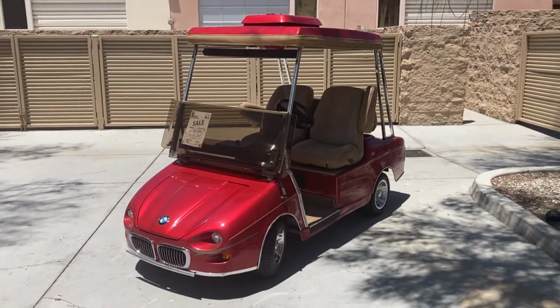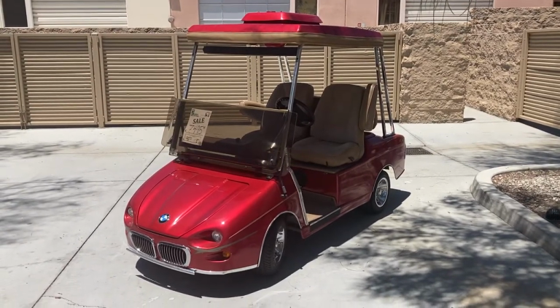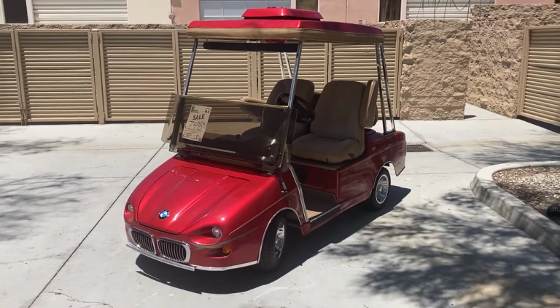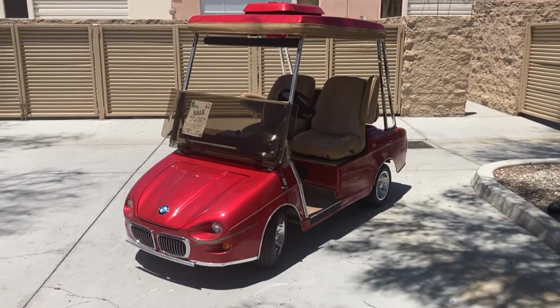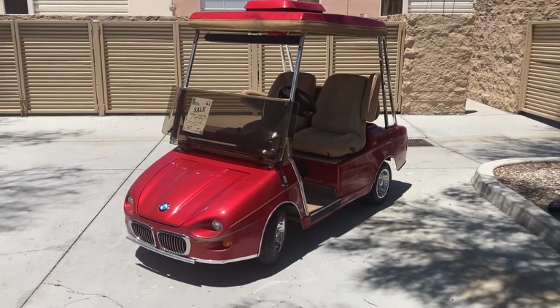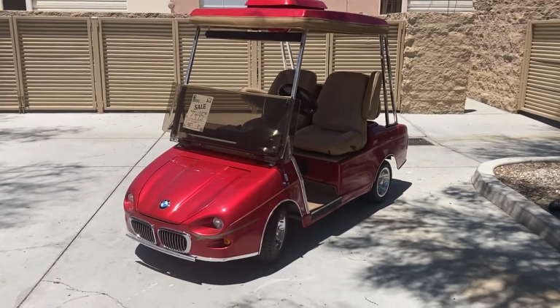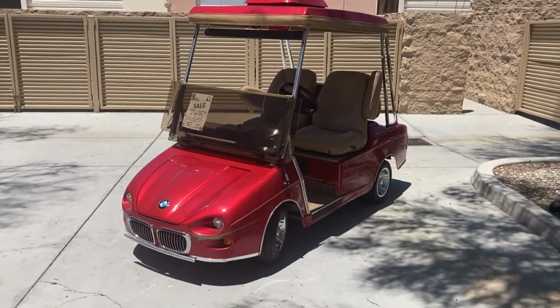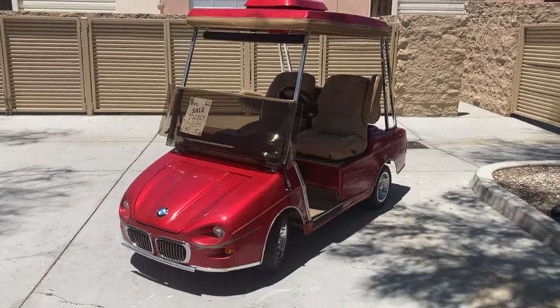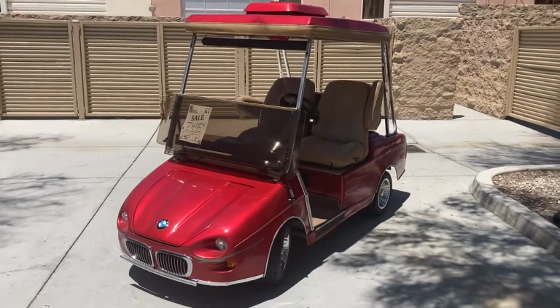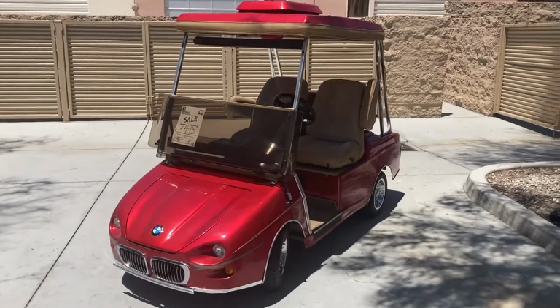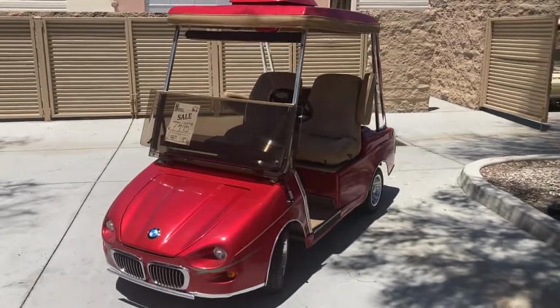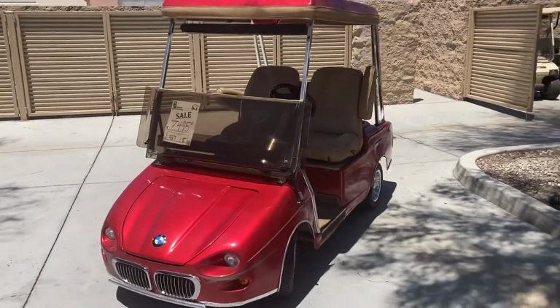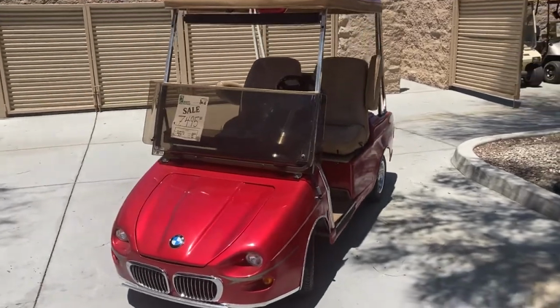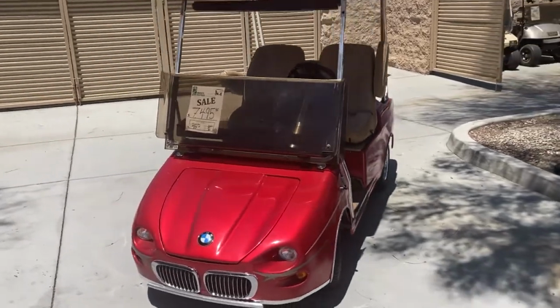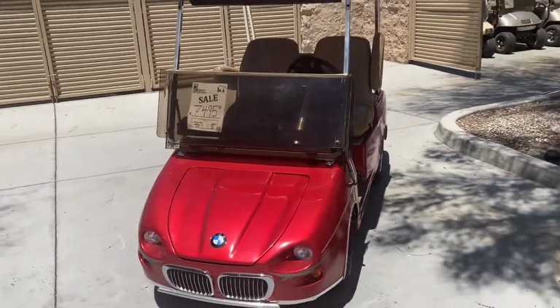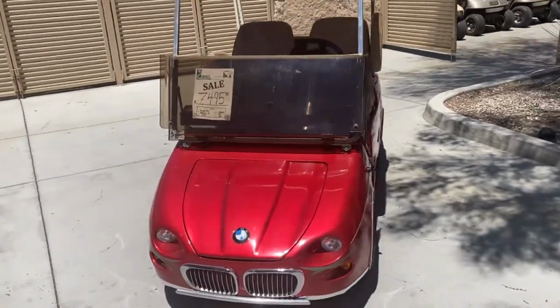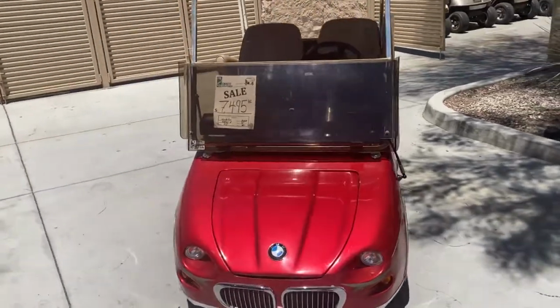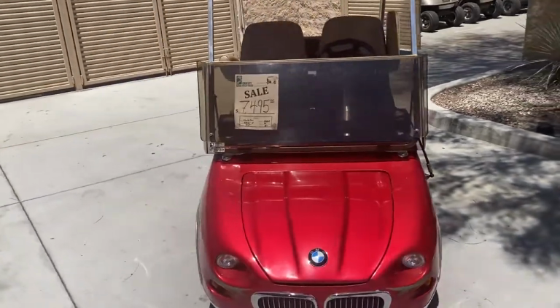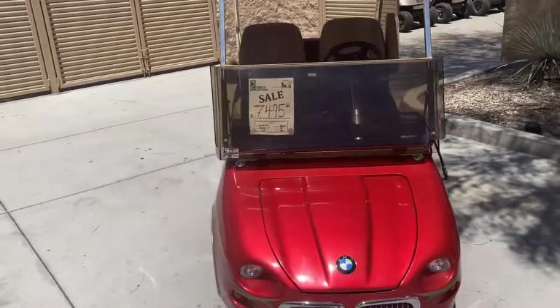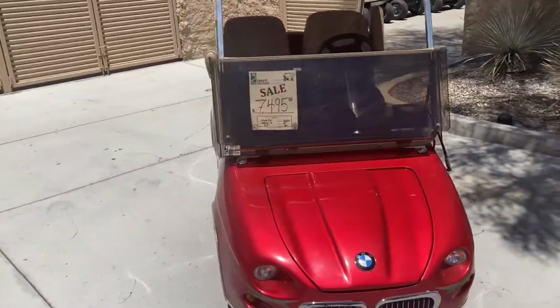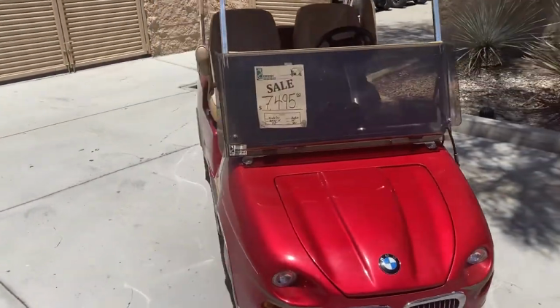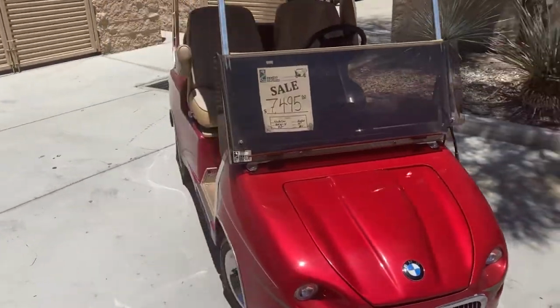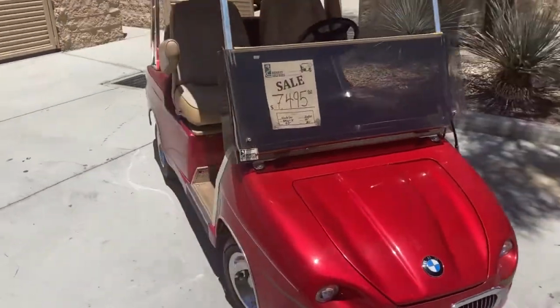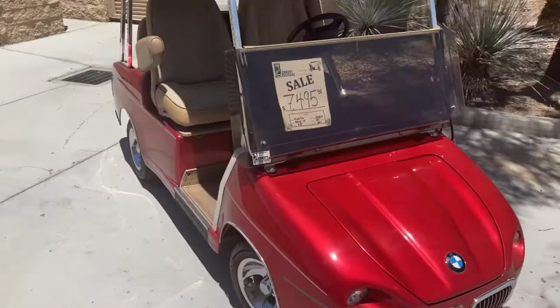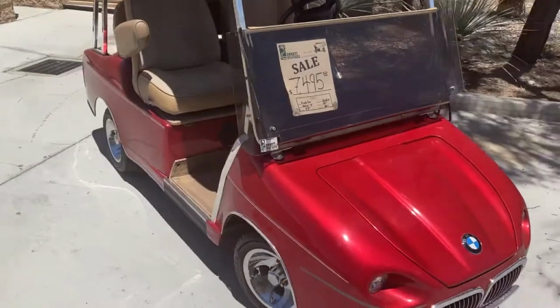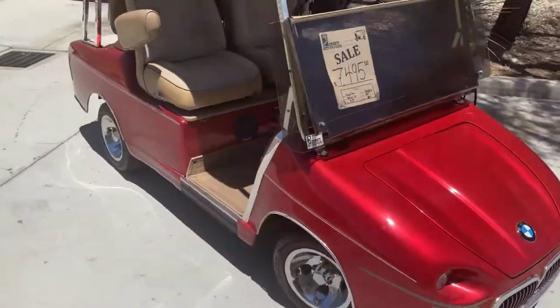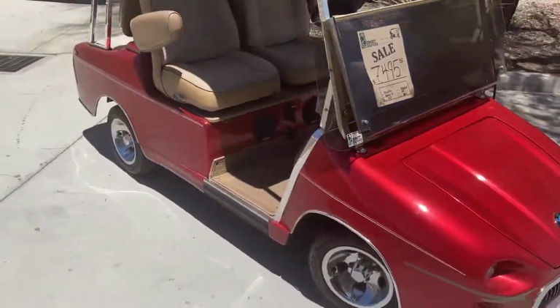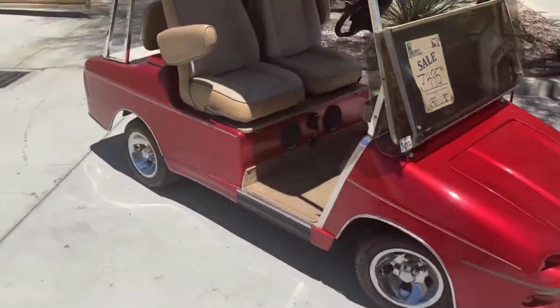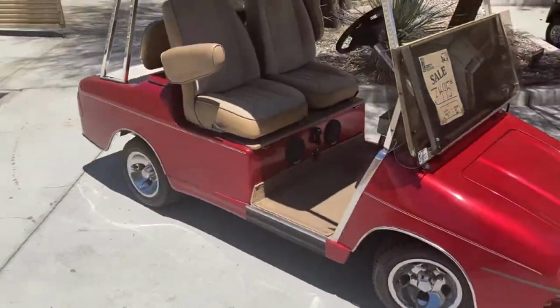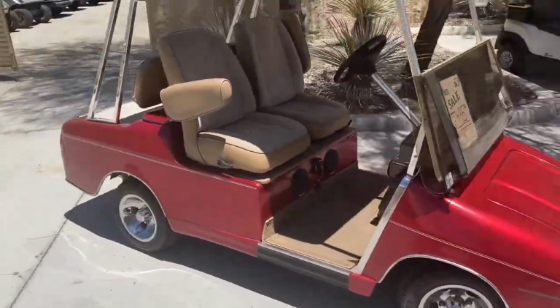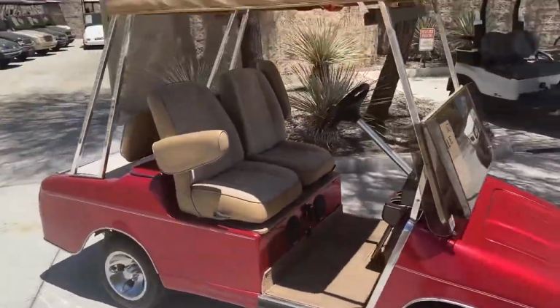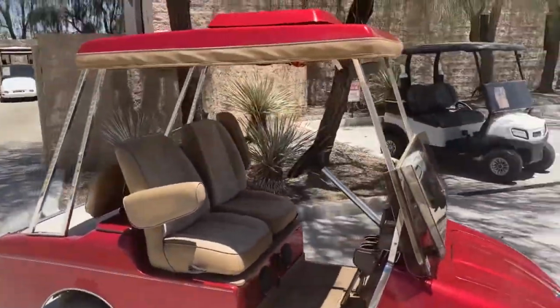Here we've got the custom four passenger BMW. Ruby red metallic with 10 inch wheels.